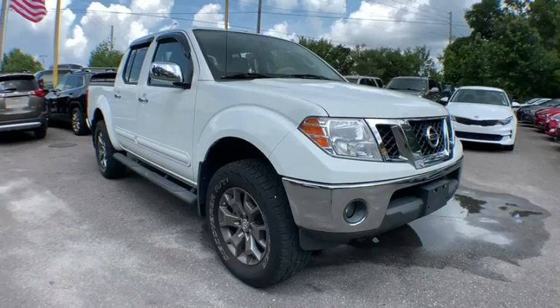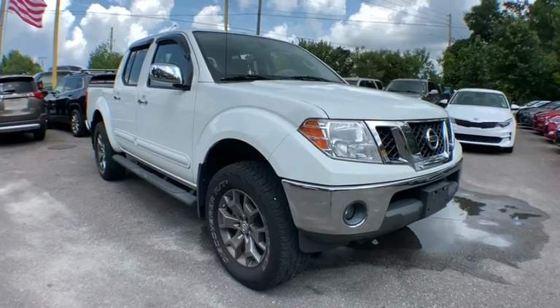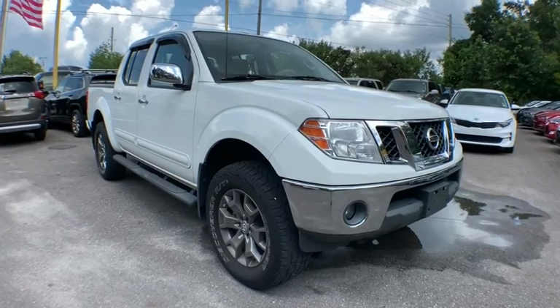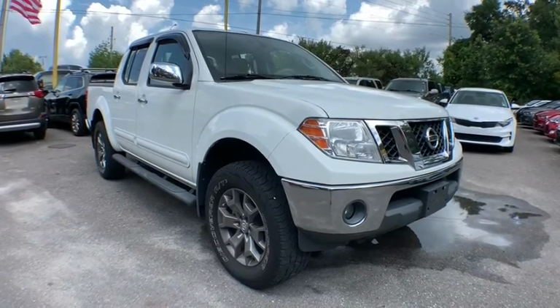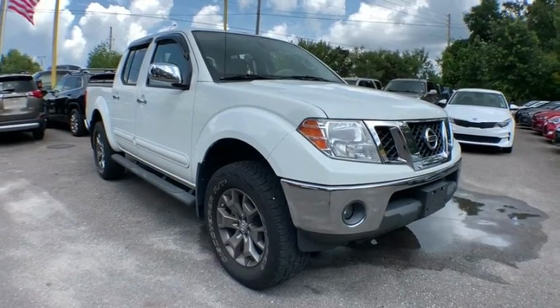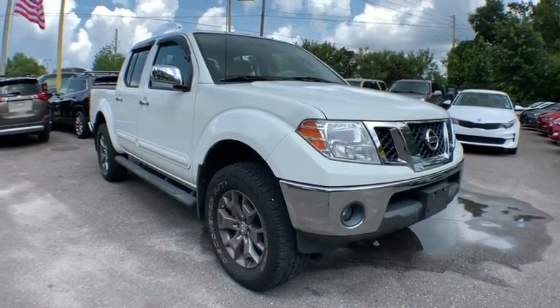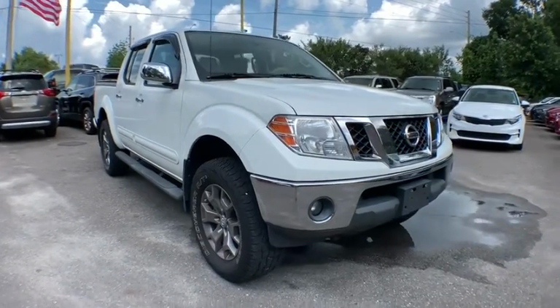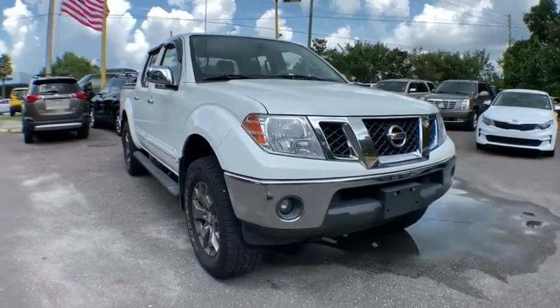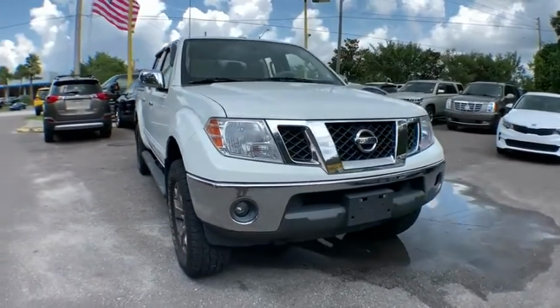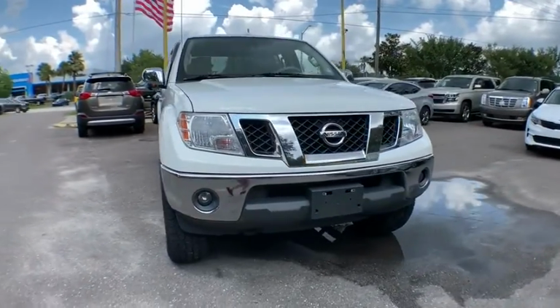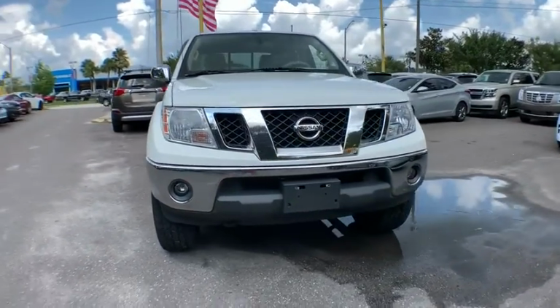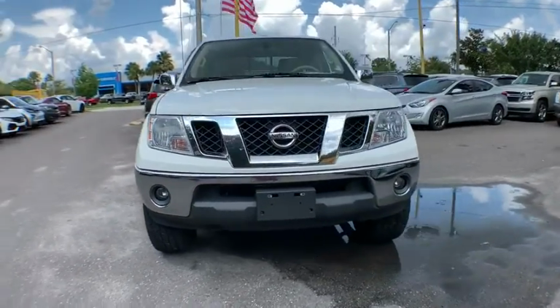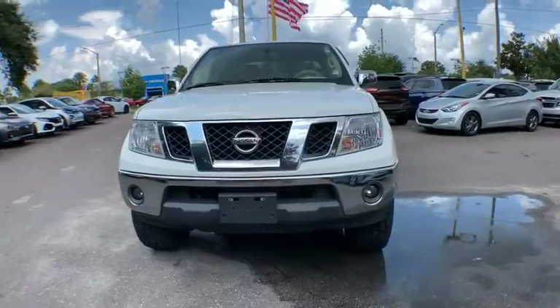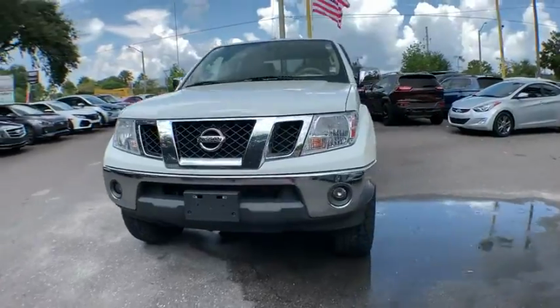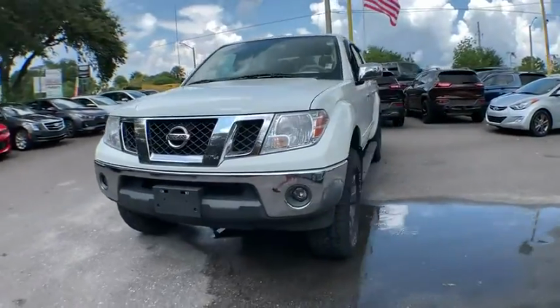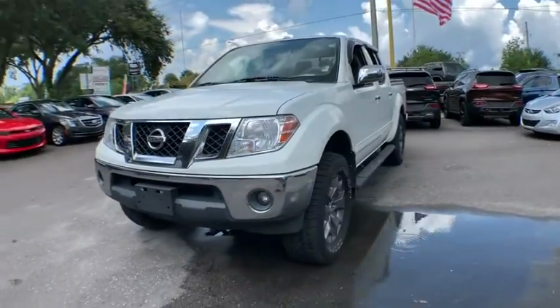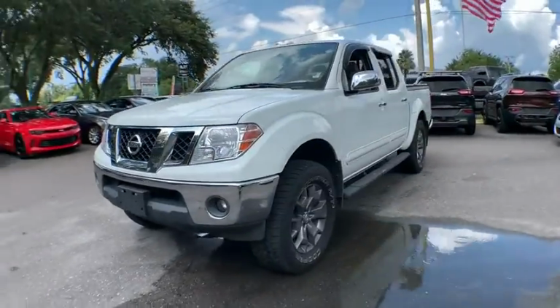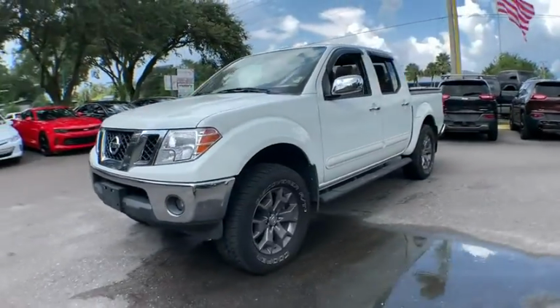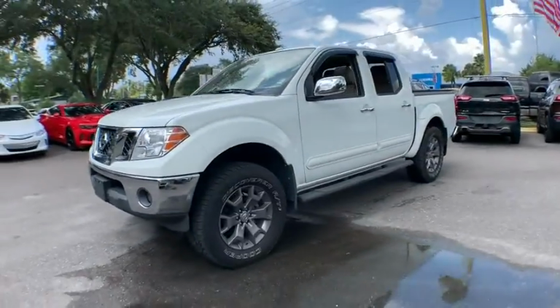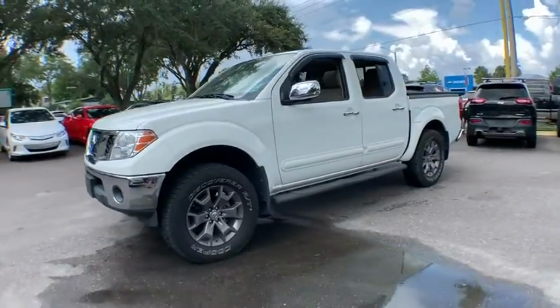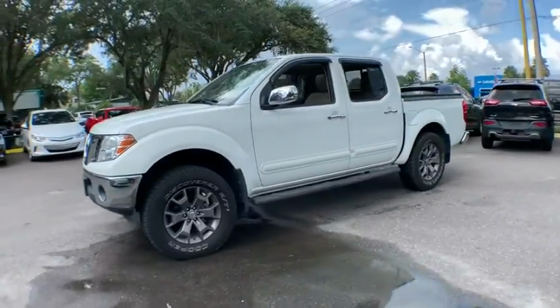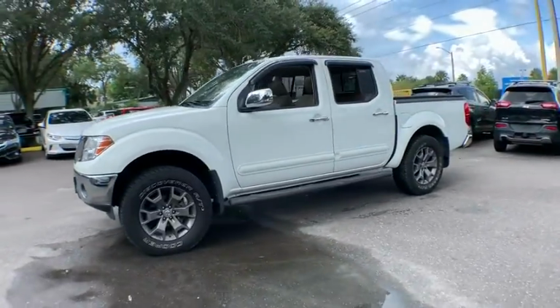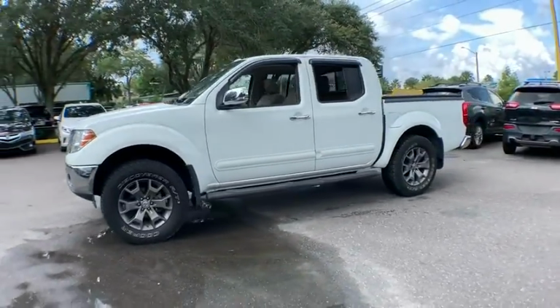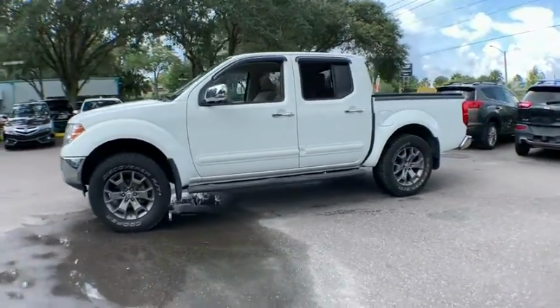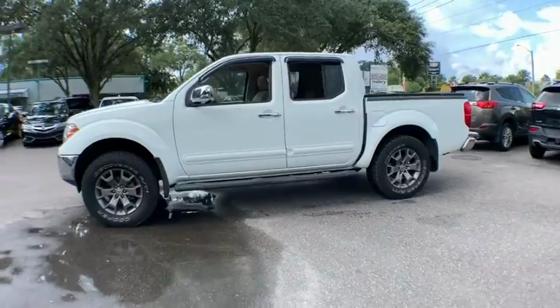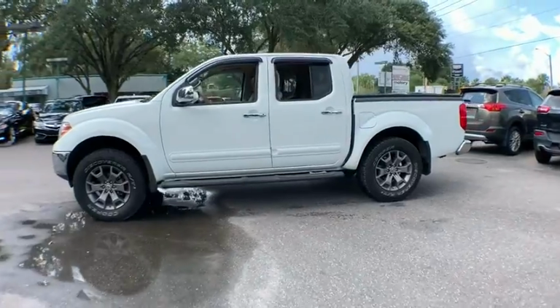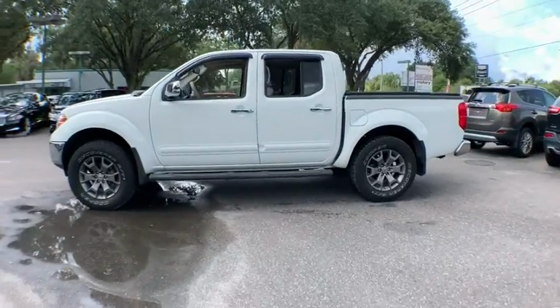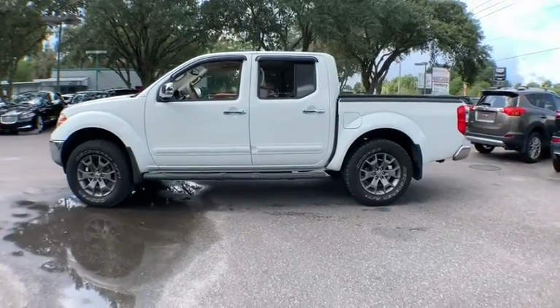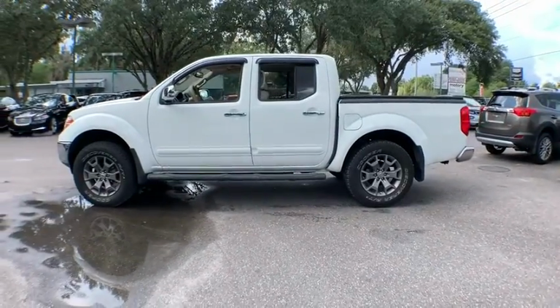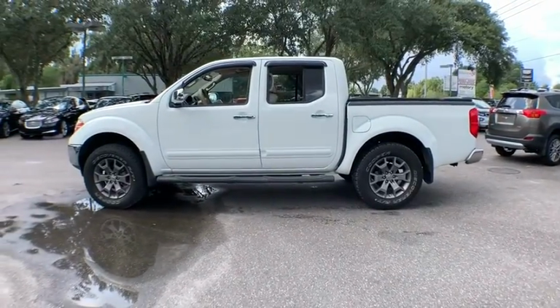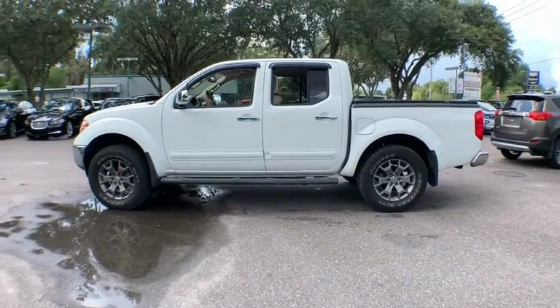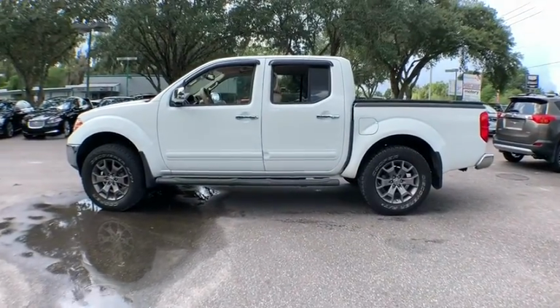Stop by and take a look at the 2014 Nissan Frontier. The Nissan Frontier offers a full-length, fully-boxed frame for strength, serious off-road capabilities, and a five-star rating for side-impact crash safety.